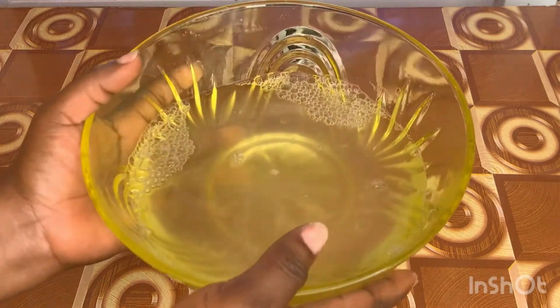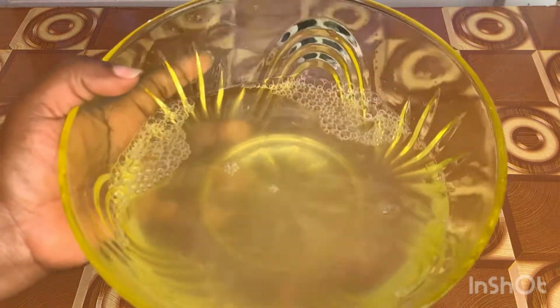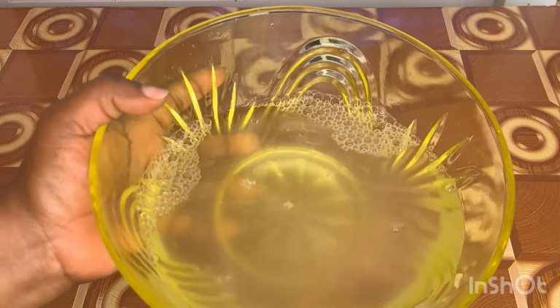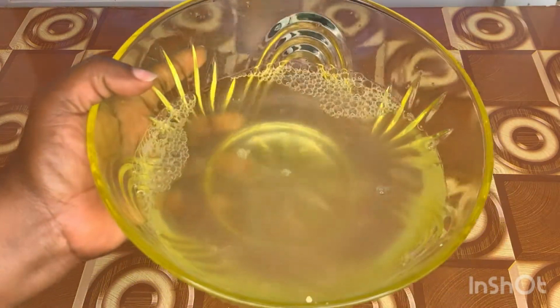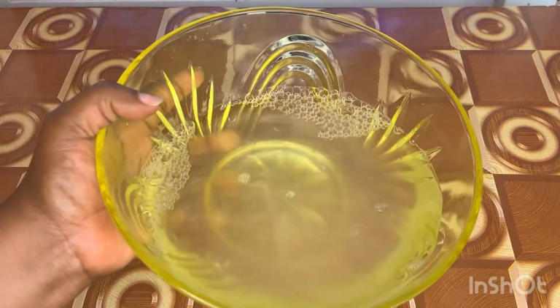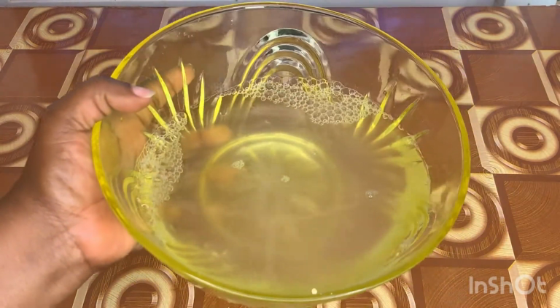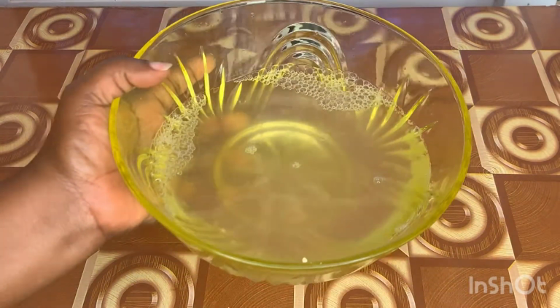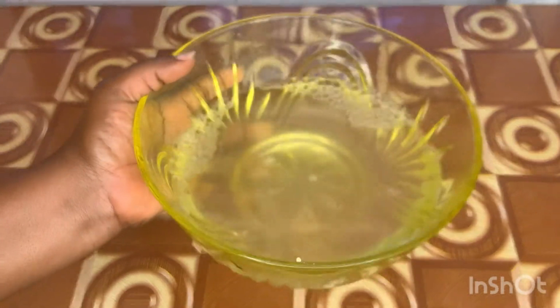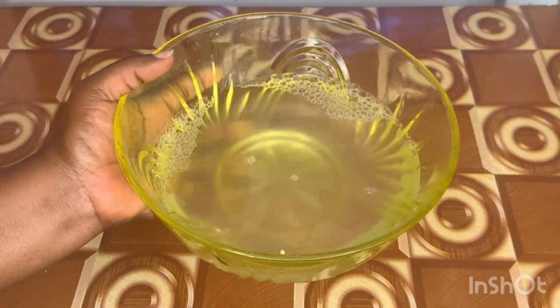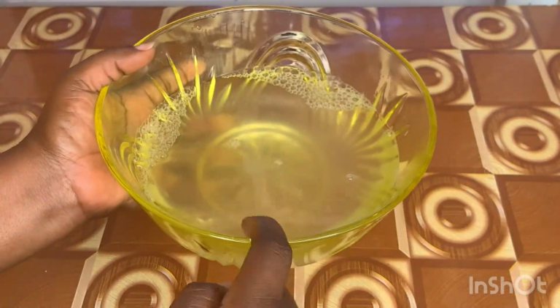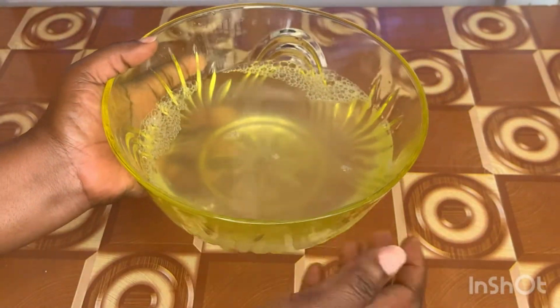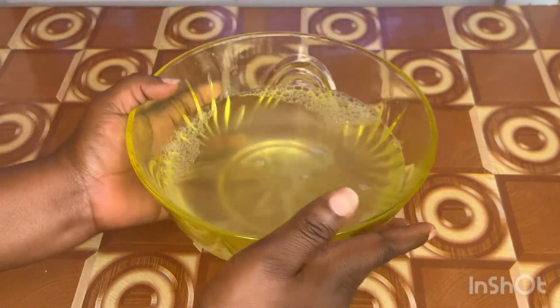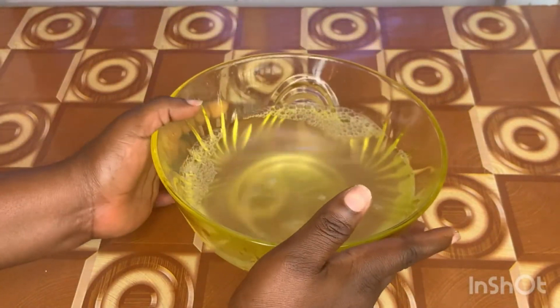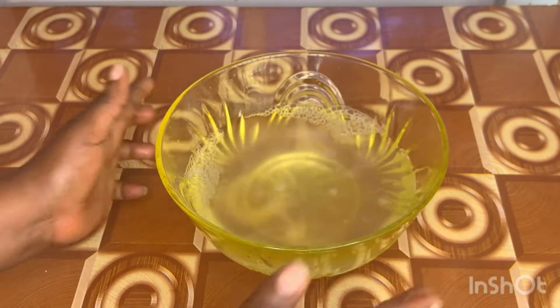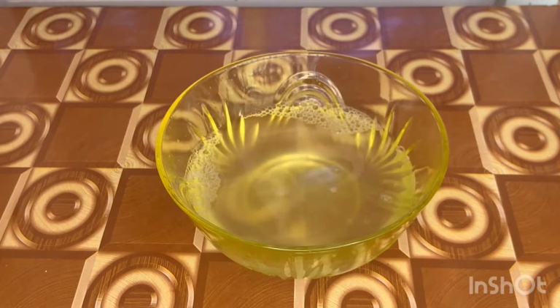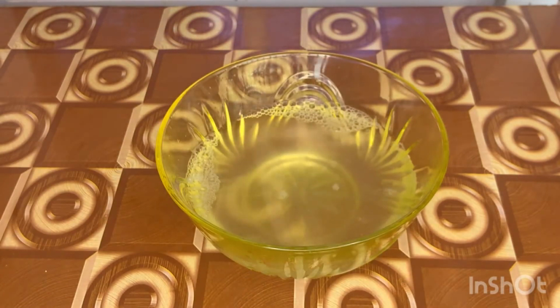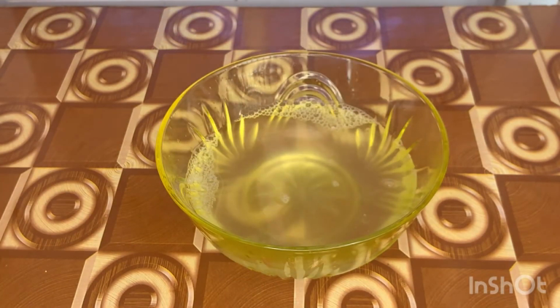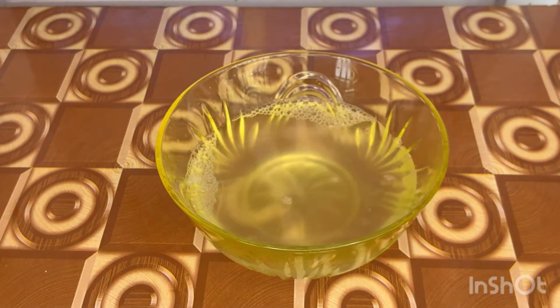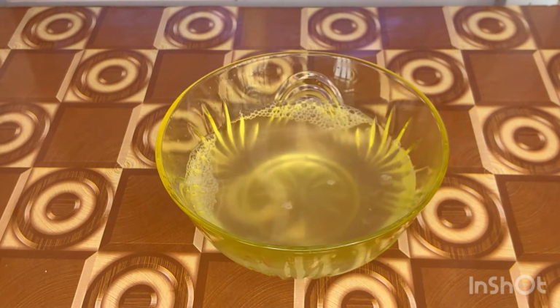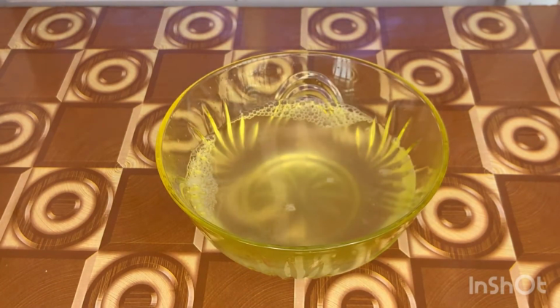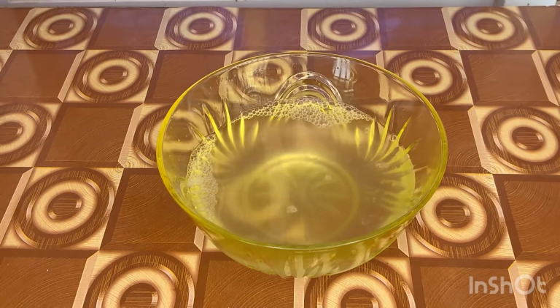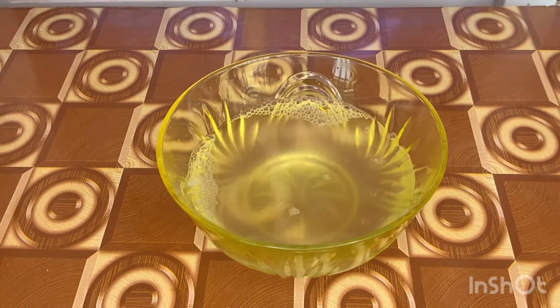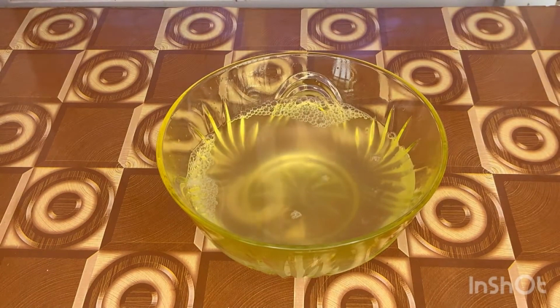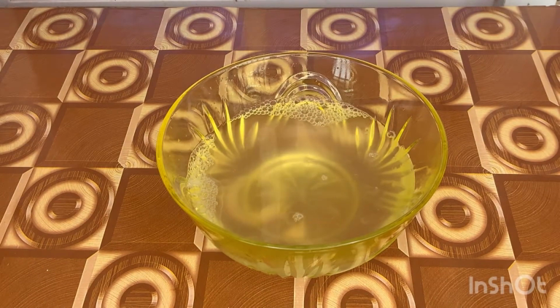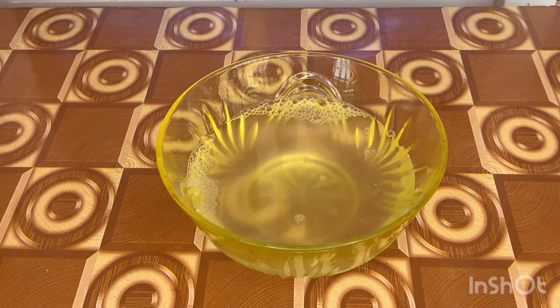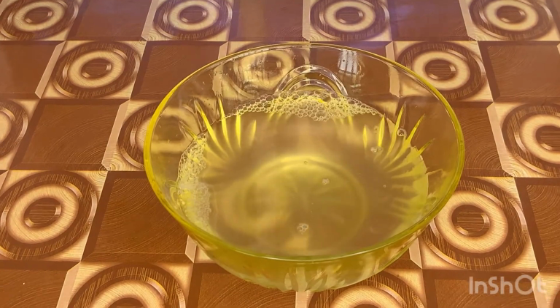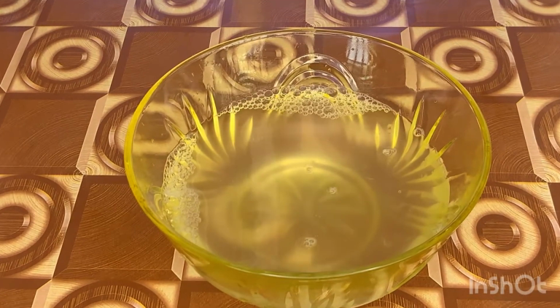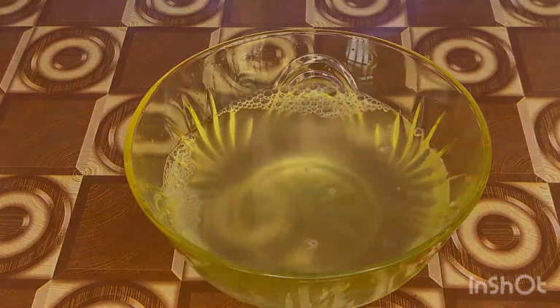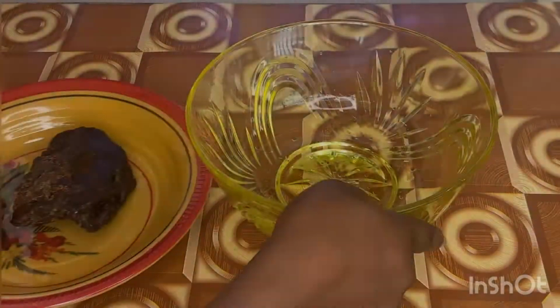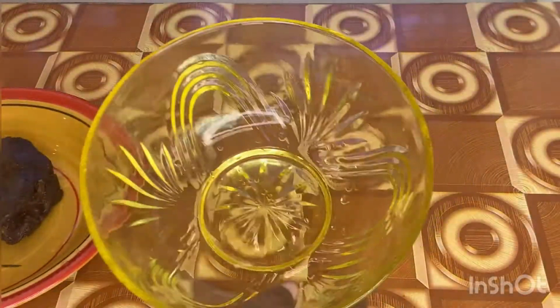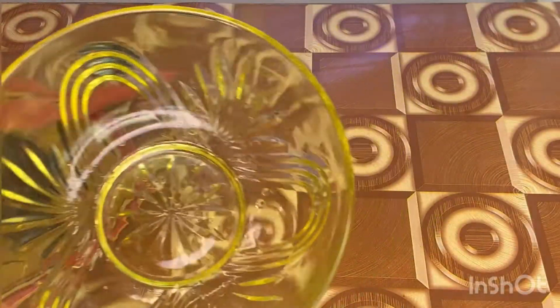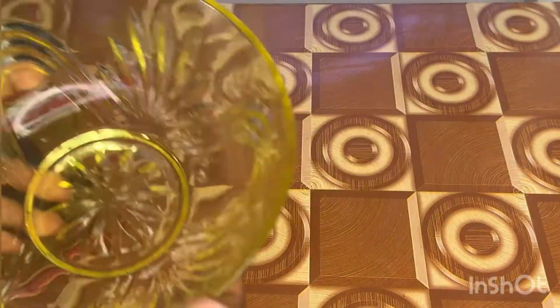Next I'm going to boil the rice water, because we're going to use hot or warm water for this process. This is just going to help us in dissolving the black soap.